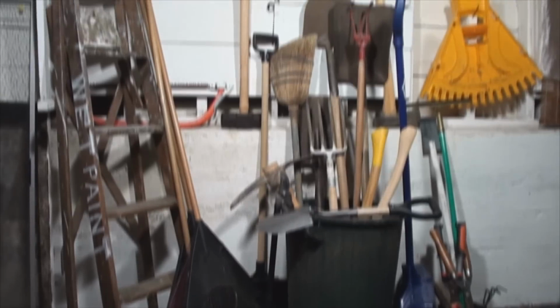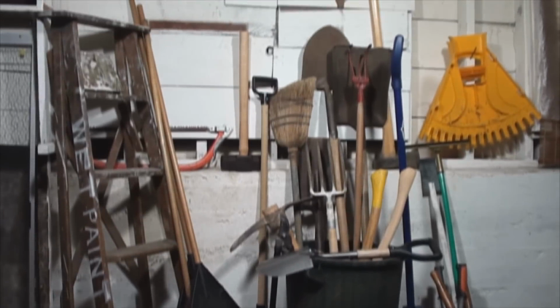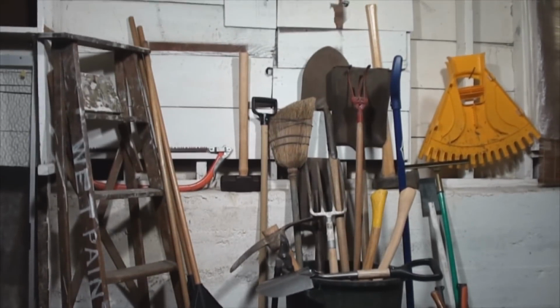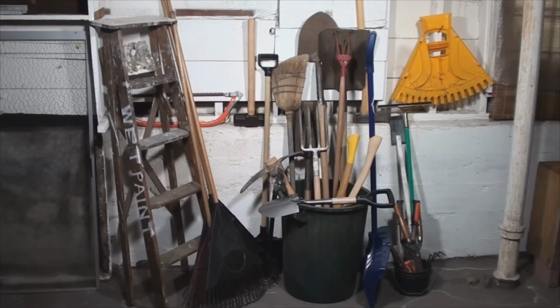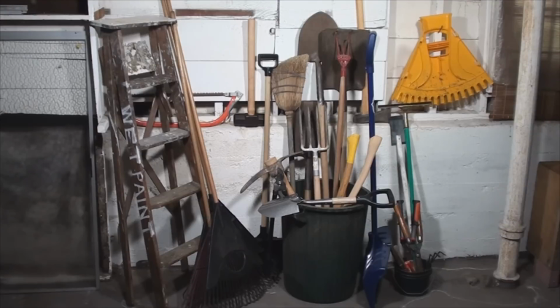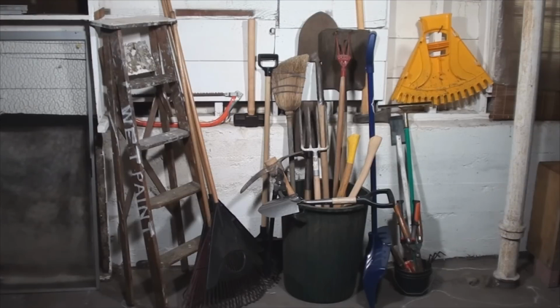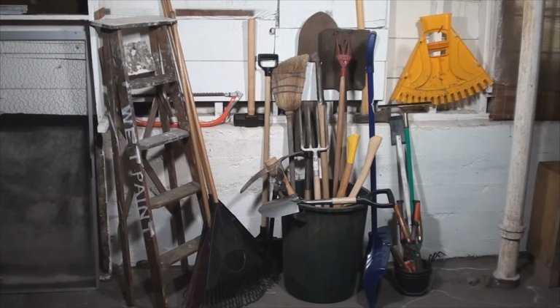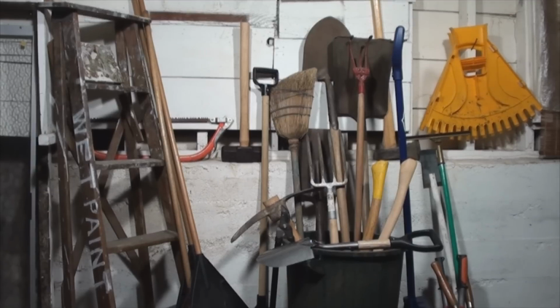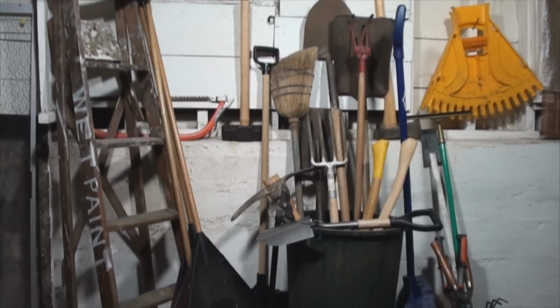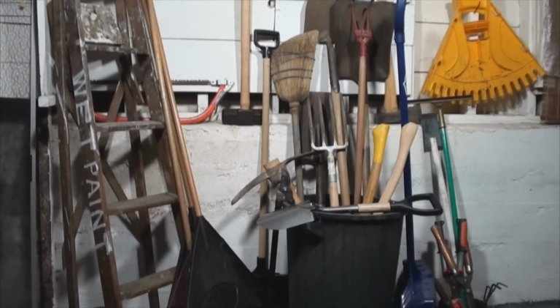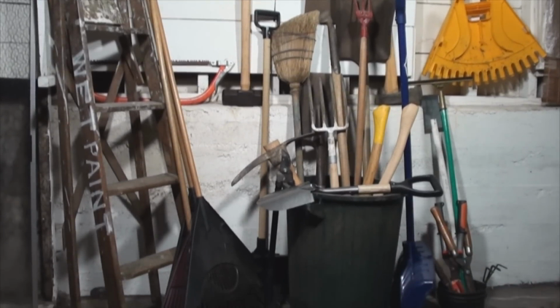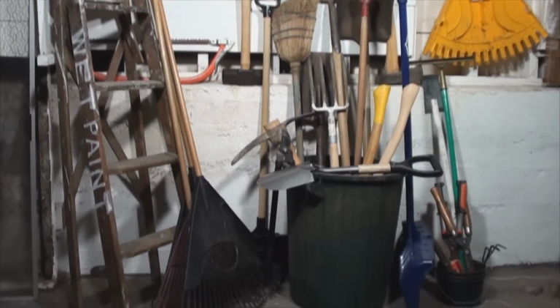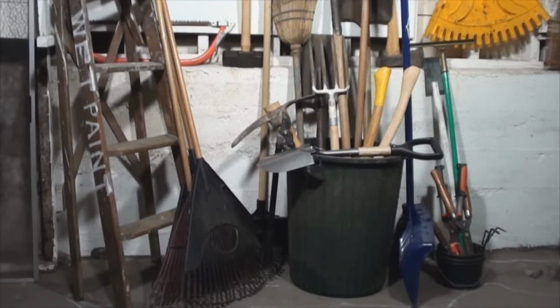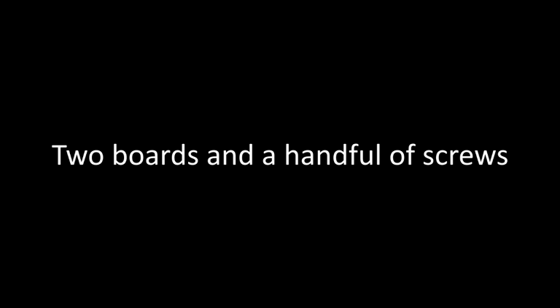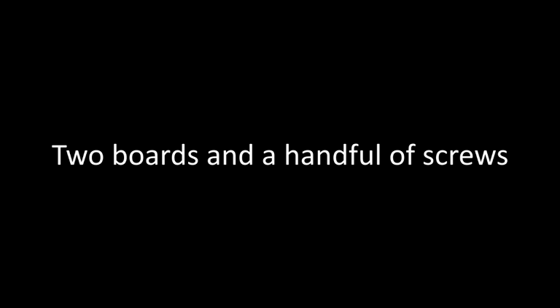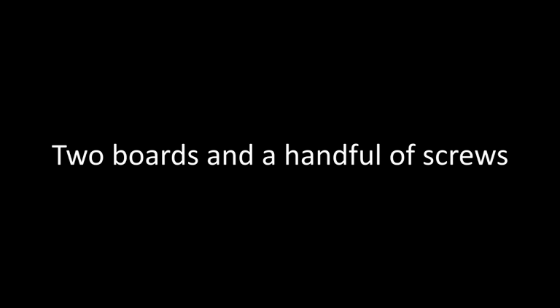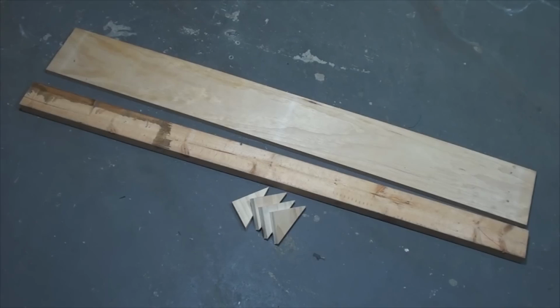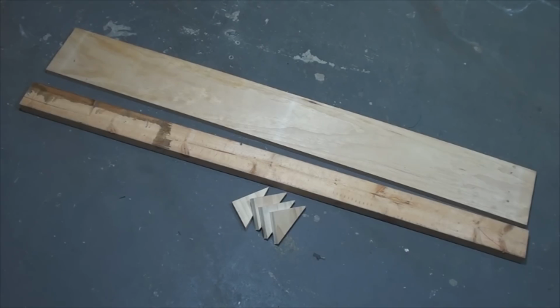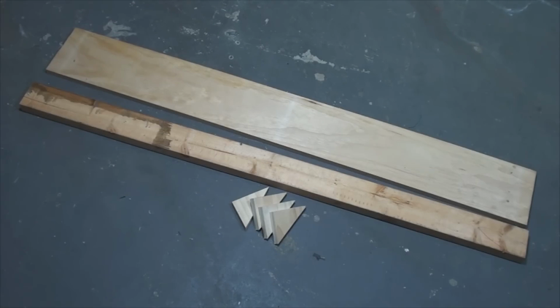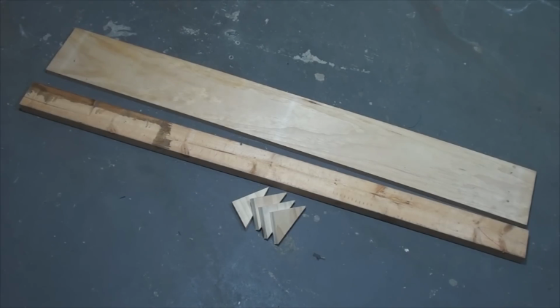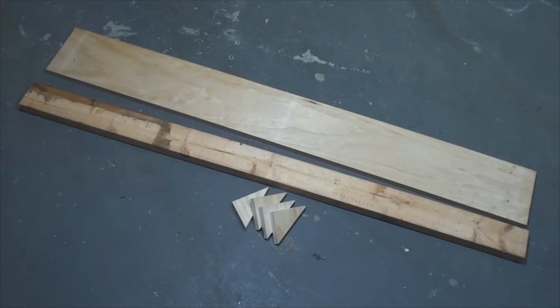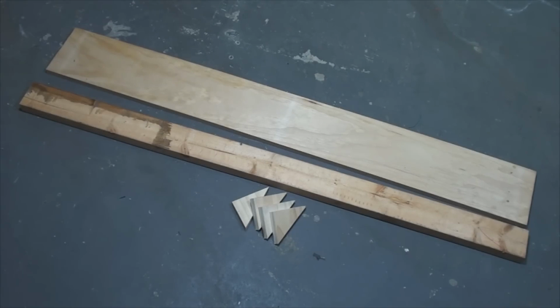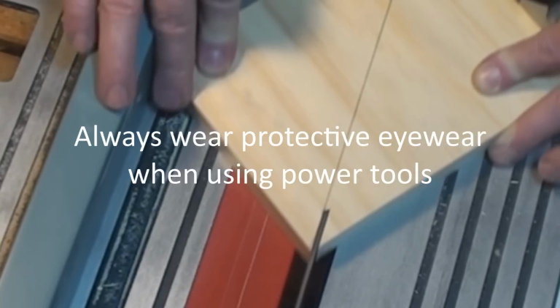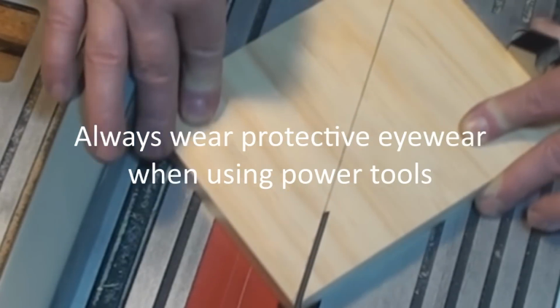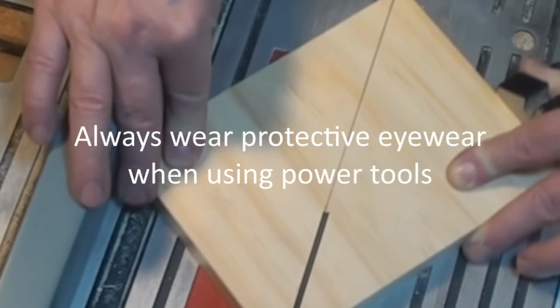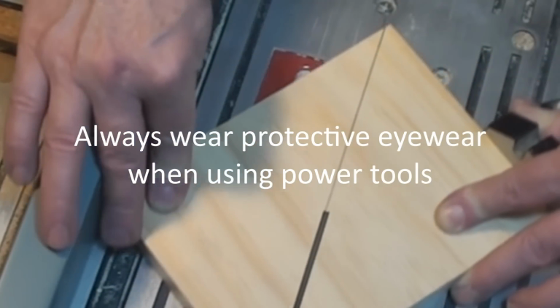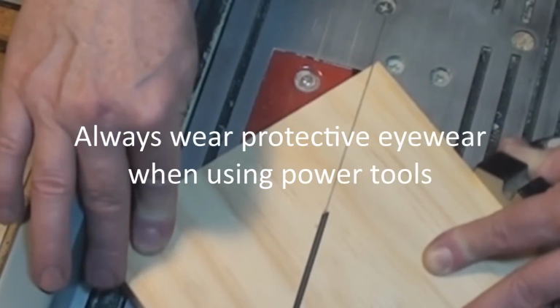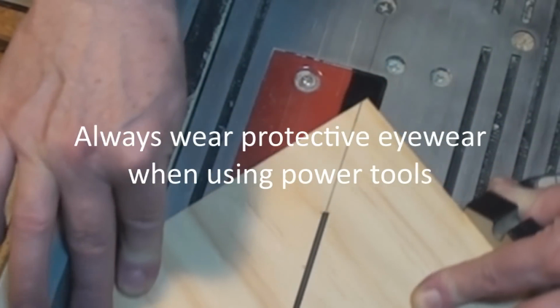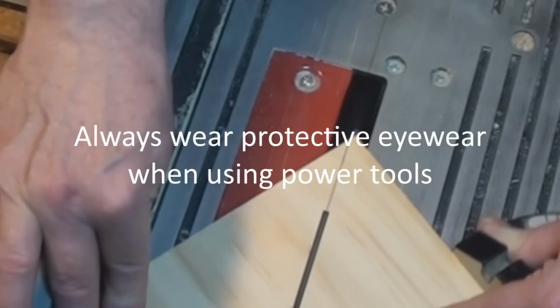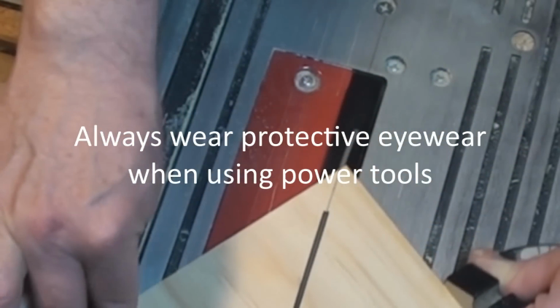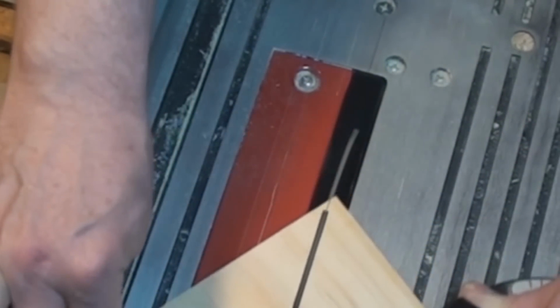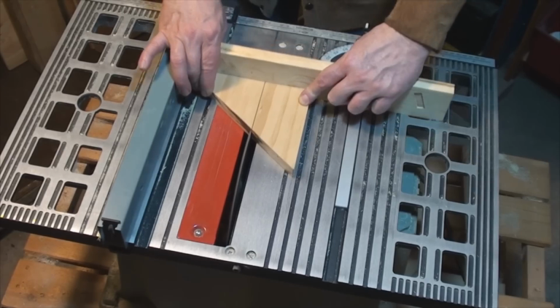I decided enough was enough and I wasn't going to store my garden tools in a garbage pail anymore. I still had a couple of salvaged boards left and I cut some triangle braces out of scraps.